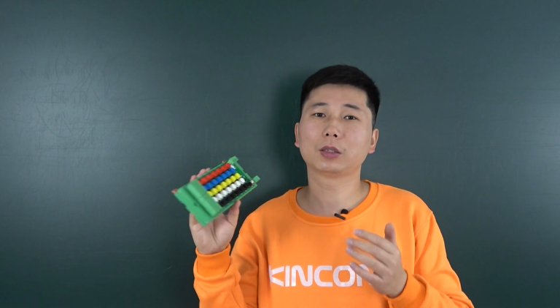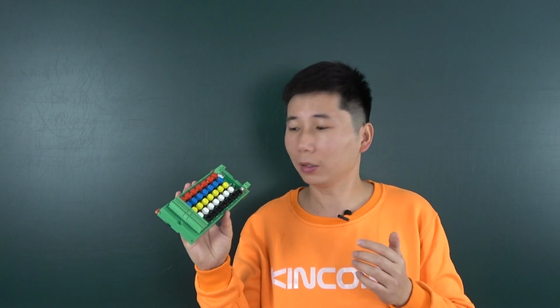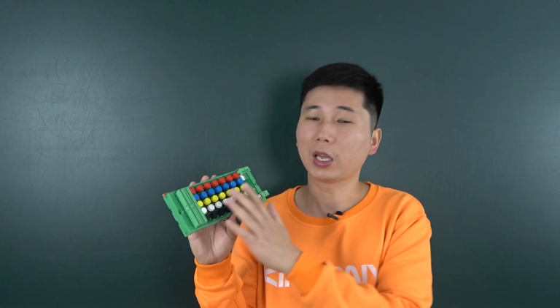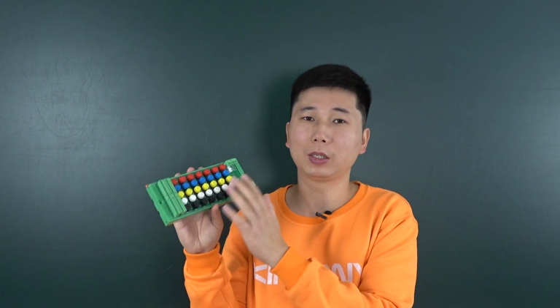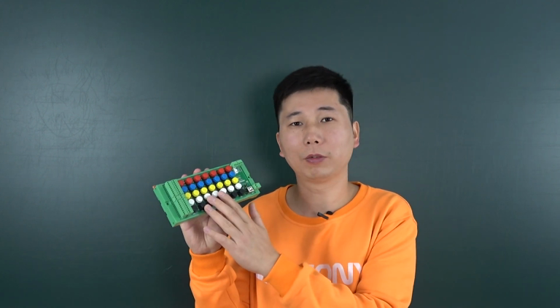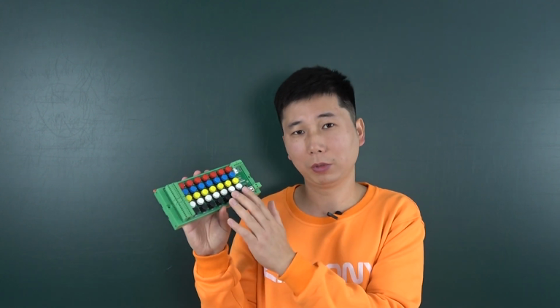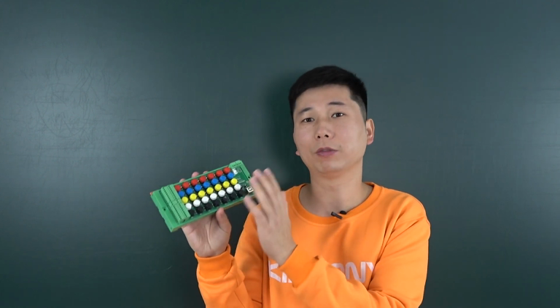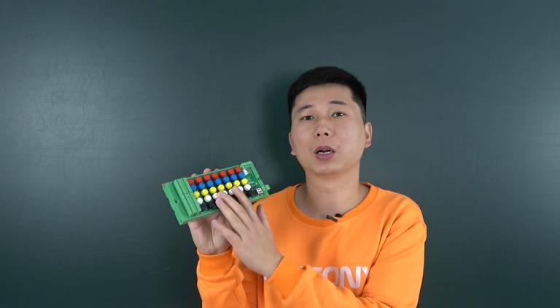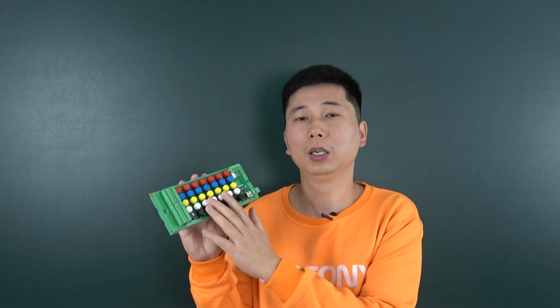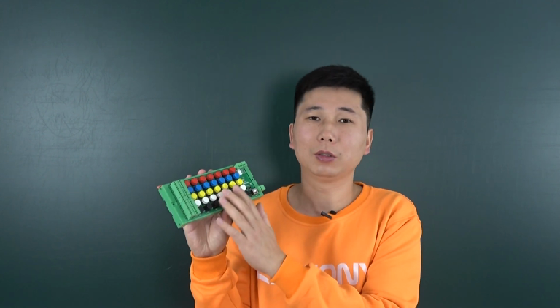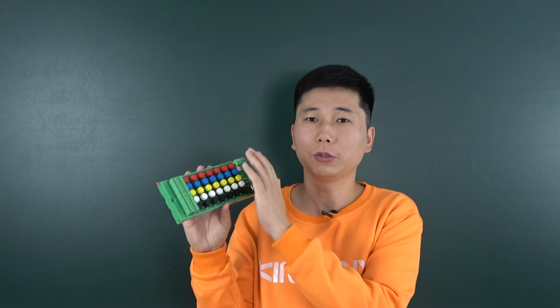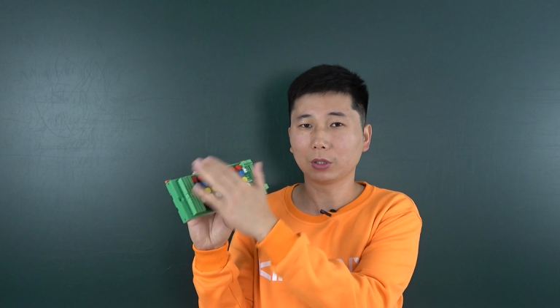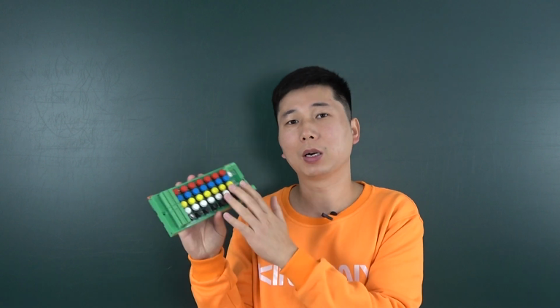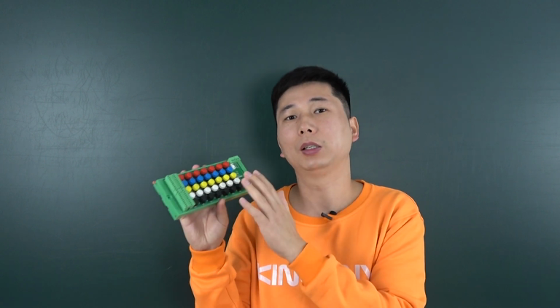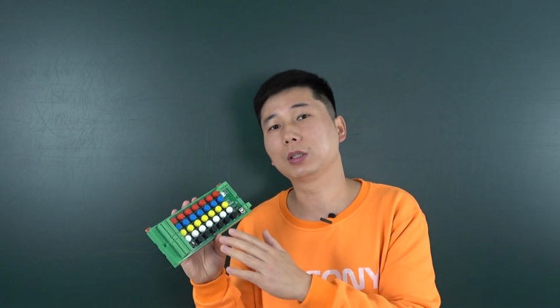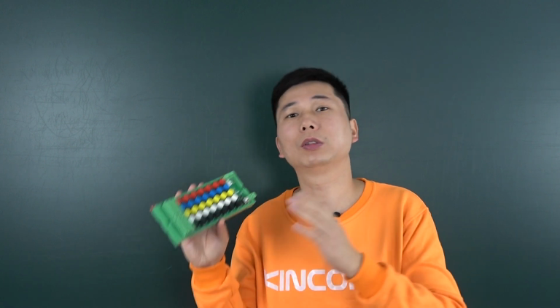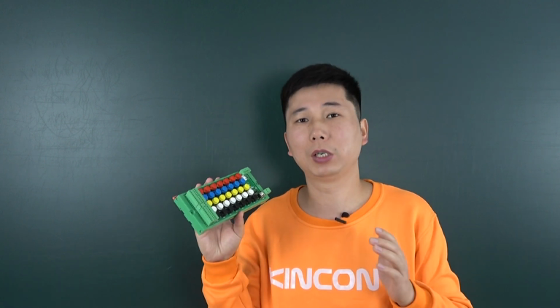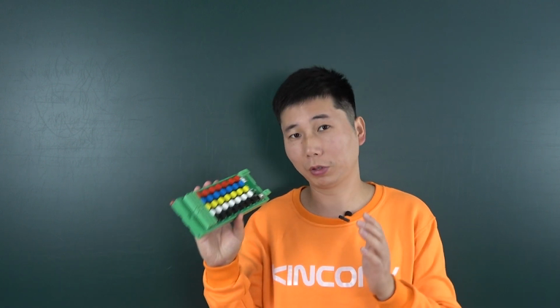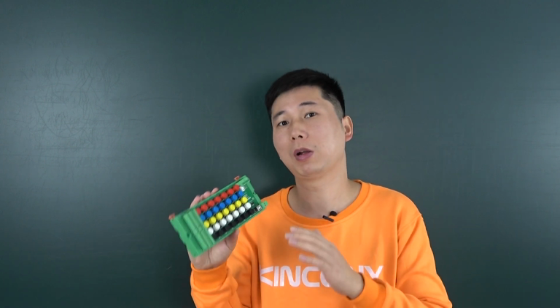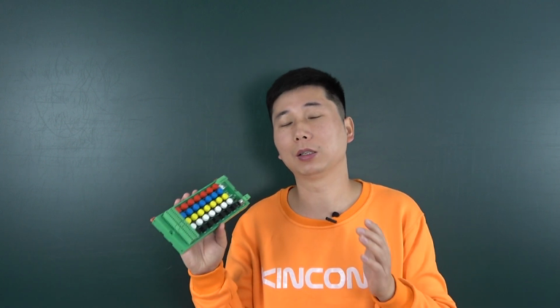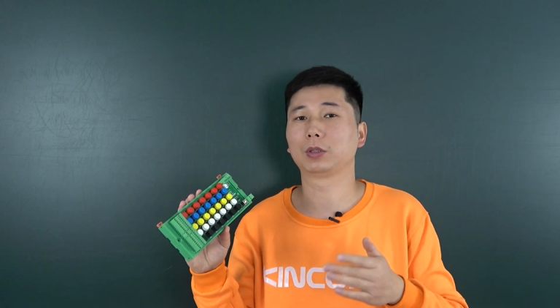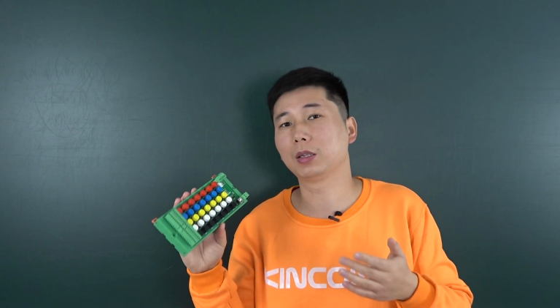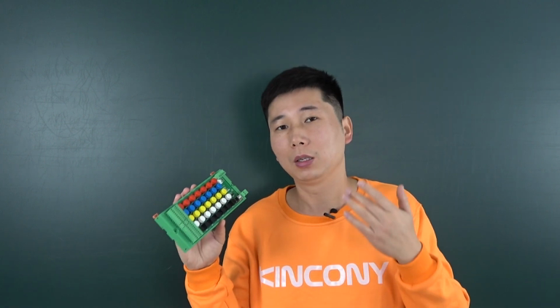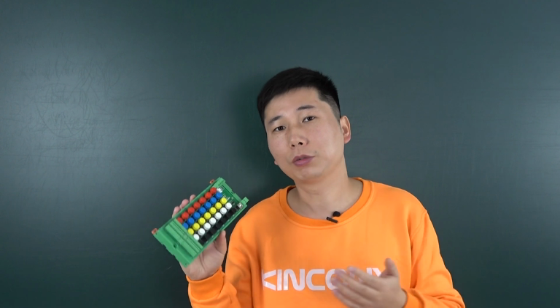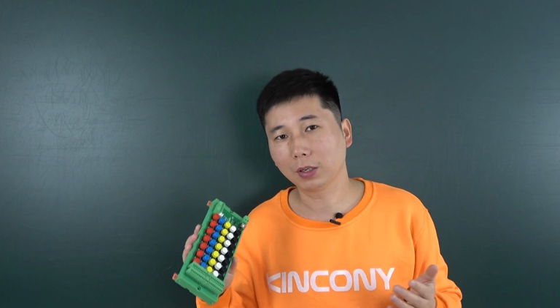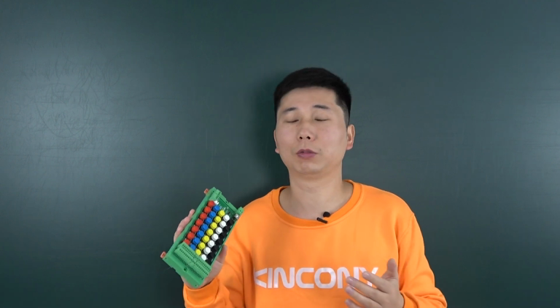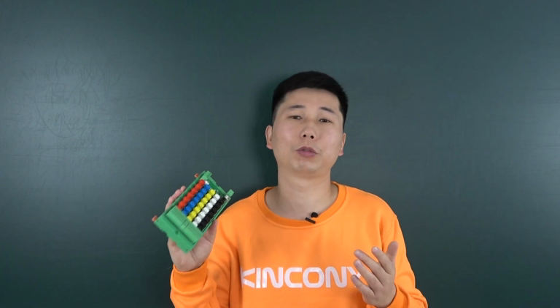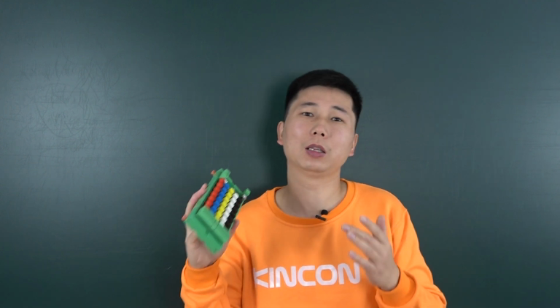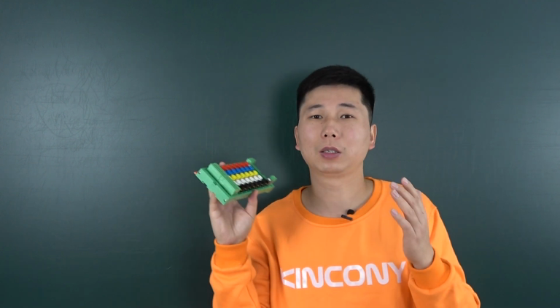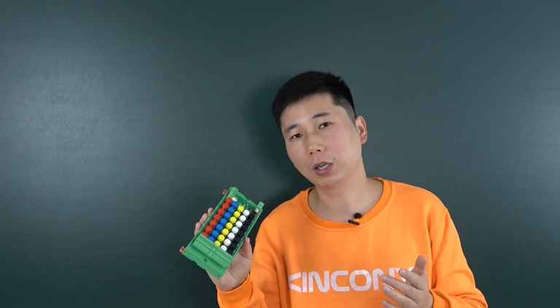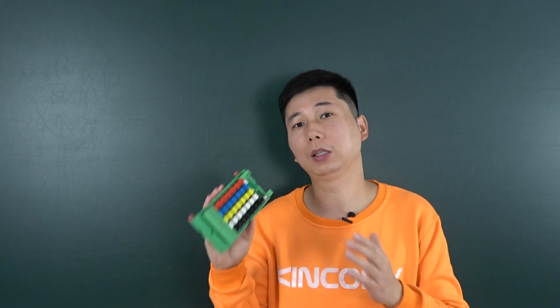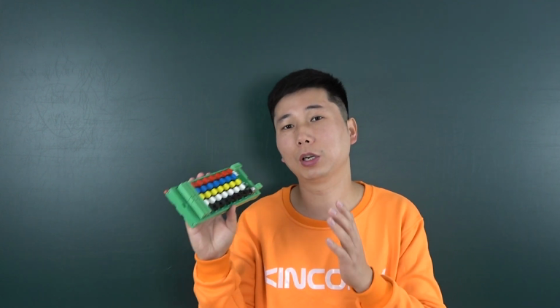We have also designed the firmware of this board, so you can use this board to connect with King Kong's relay controller directly — such as the 32-channel version, relay controller, and 16-channel and 8-channel.